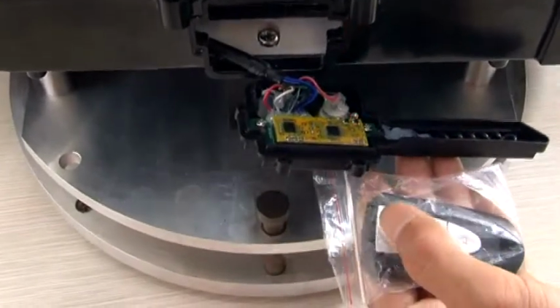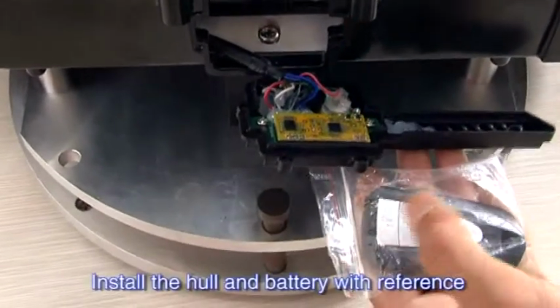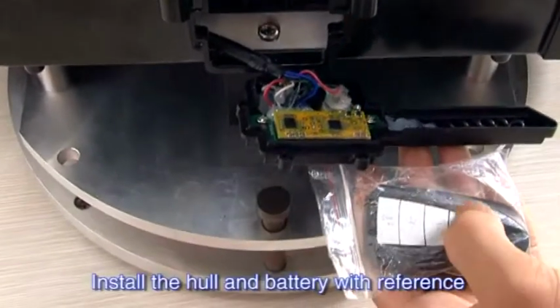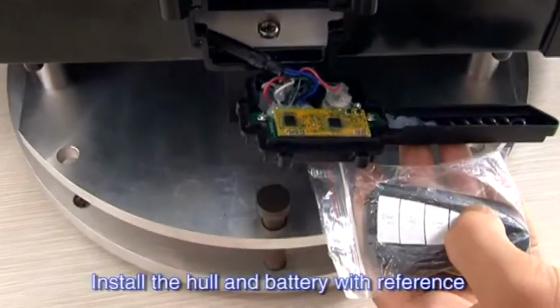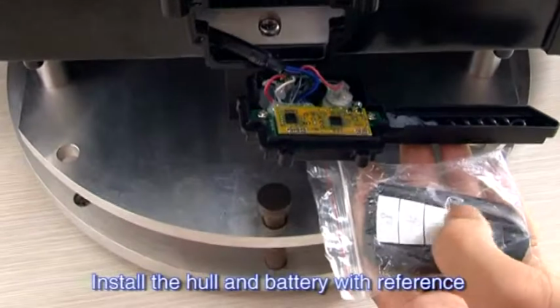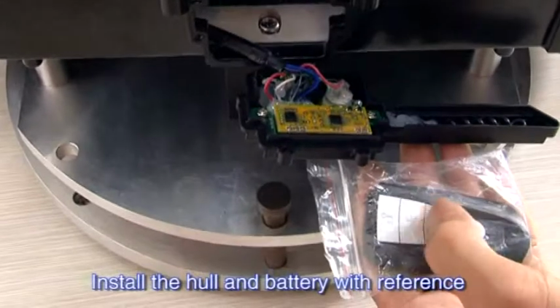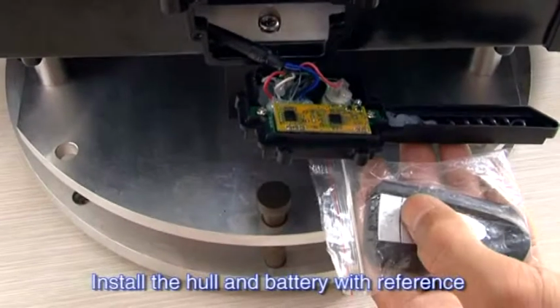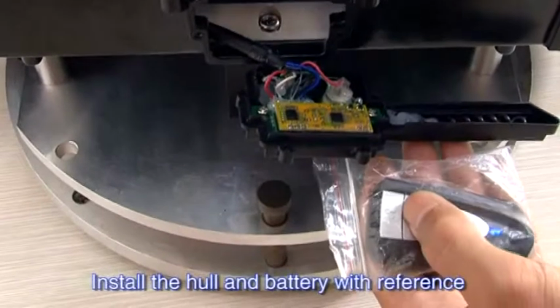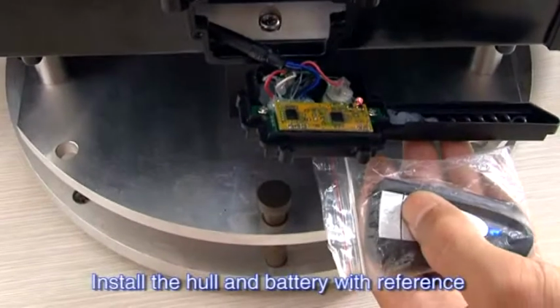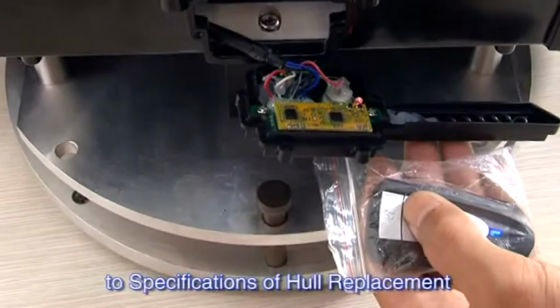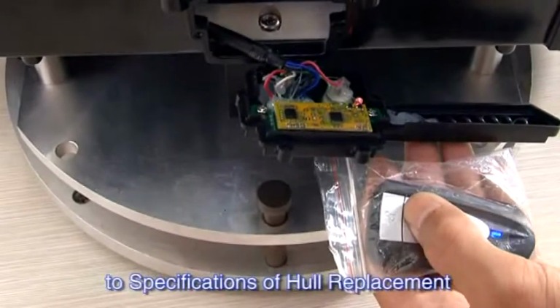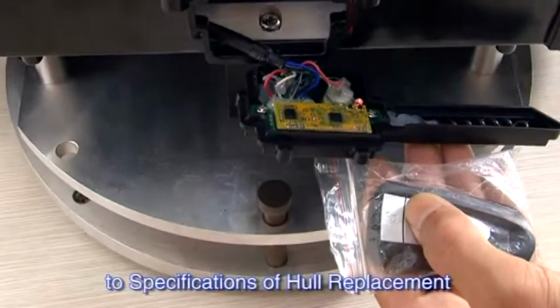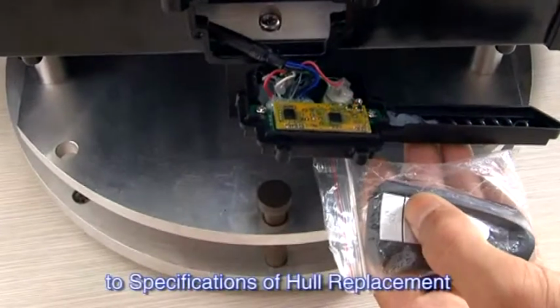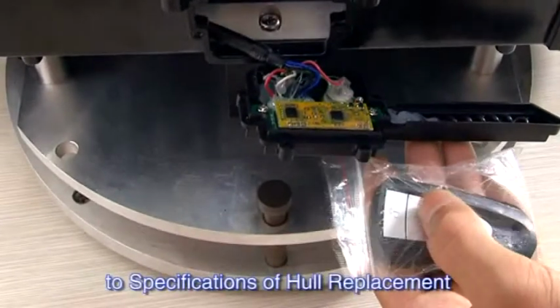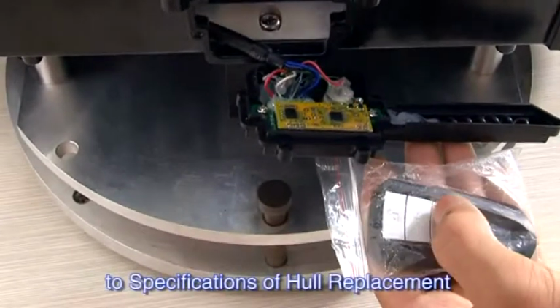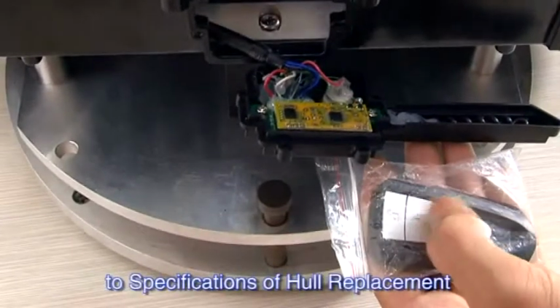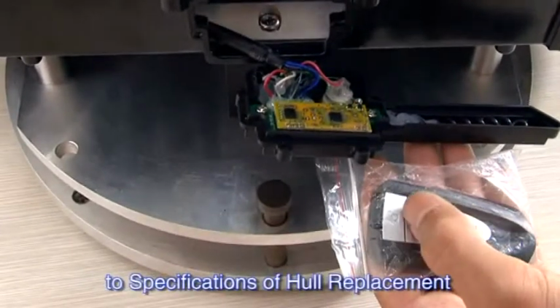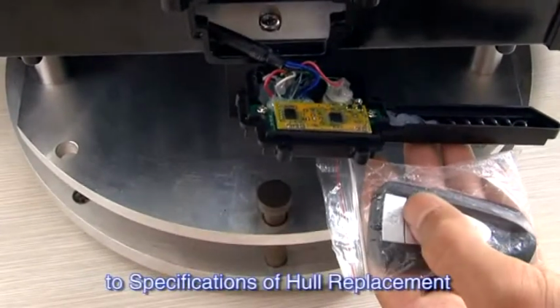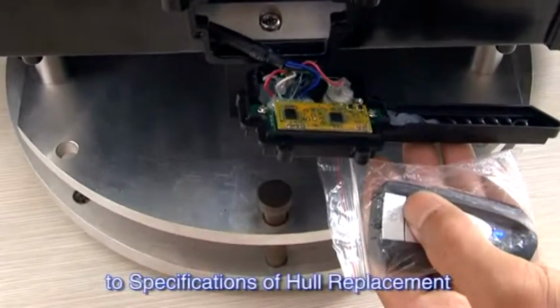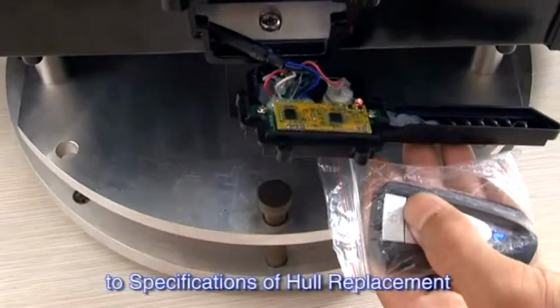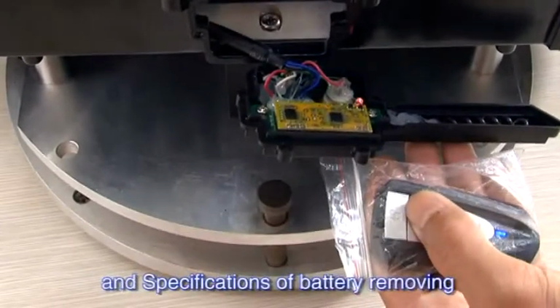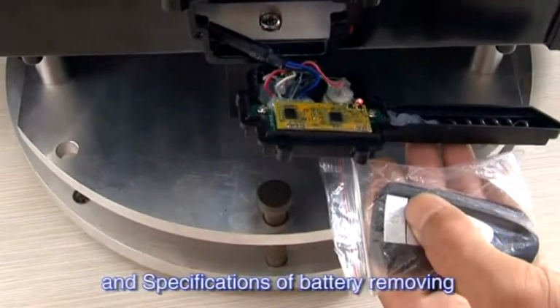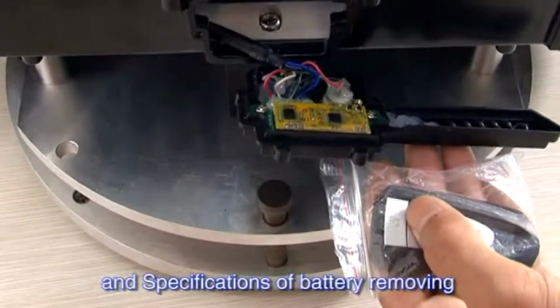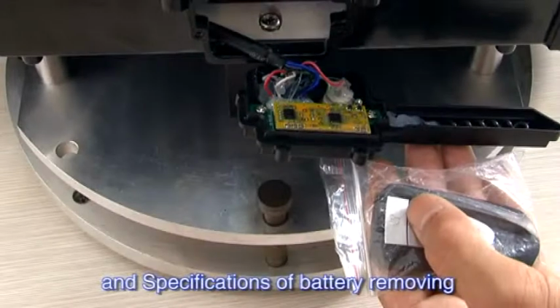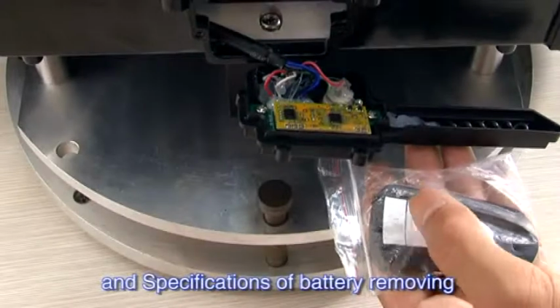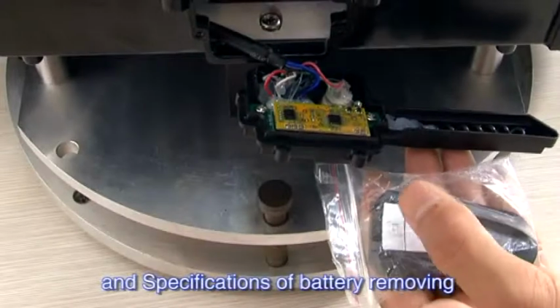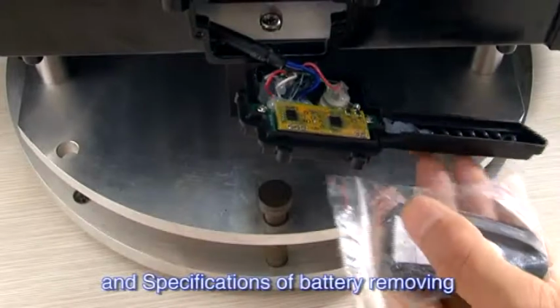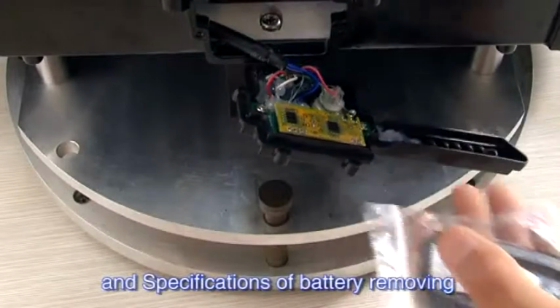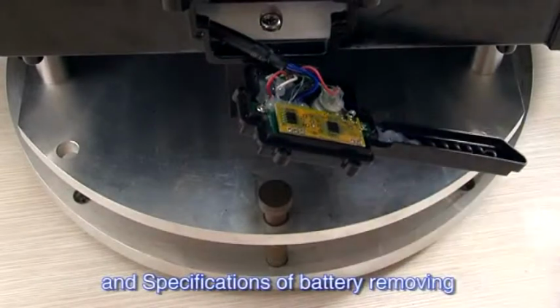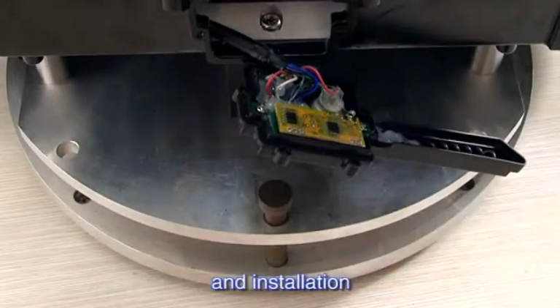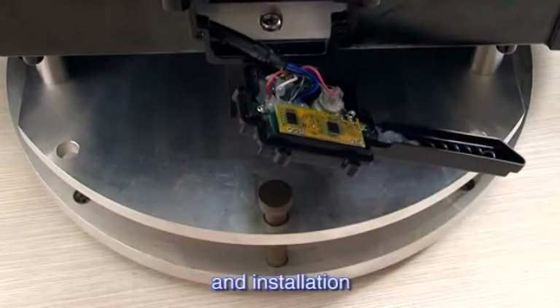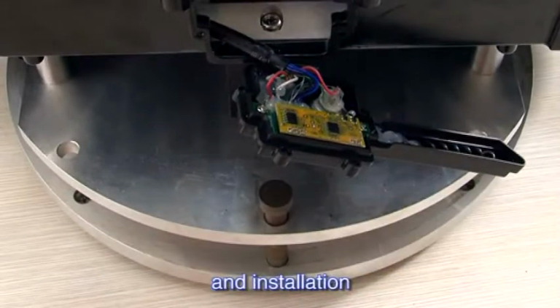Install the hole and battery with reference to Specifications of hole replacement and Specifications of battery removing and installation.